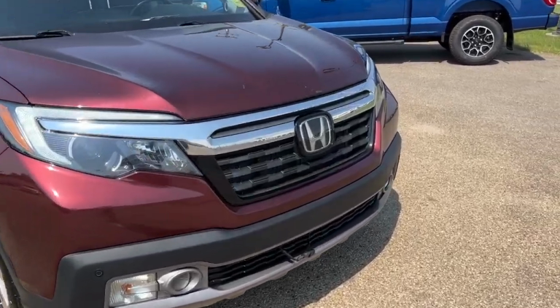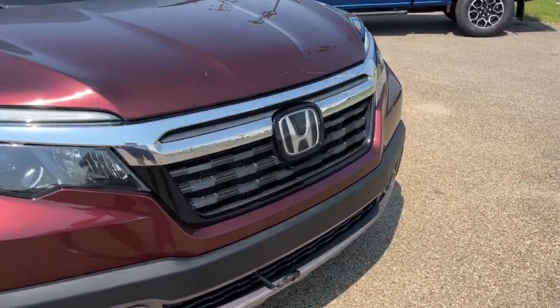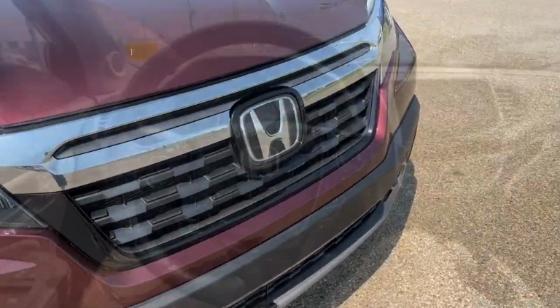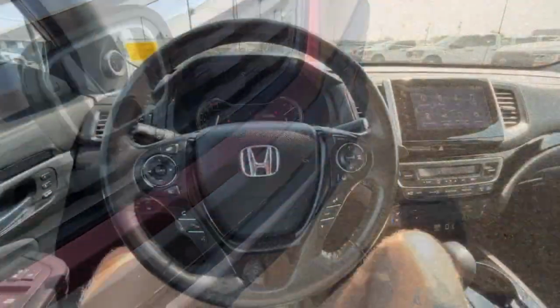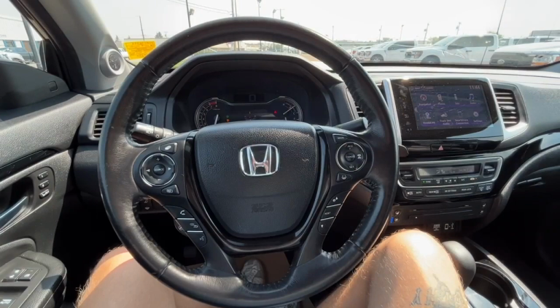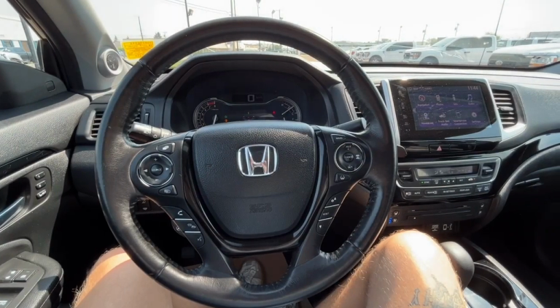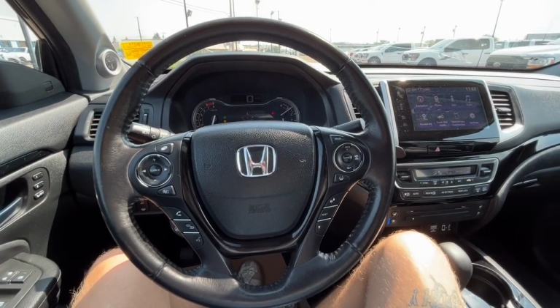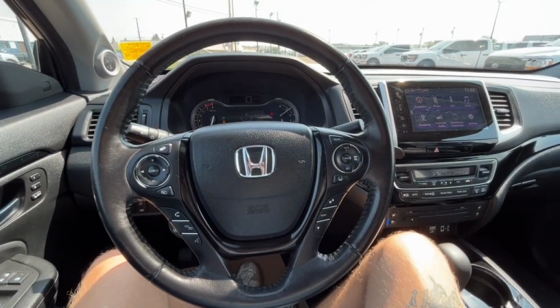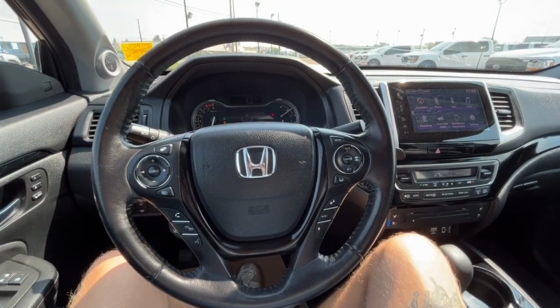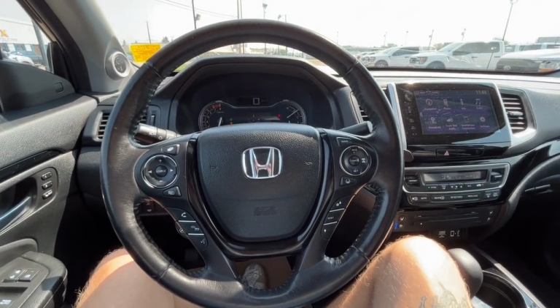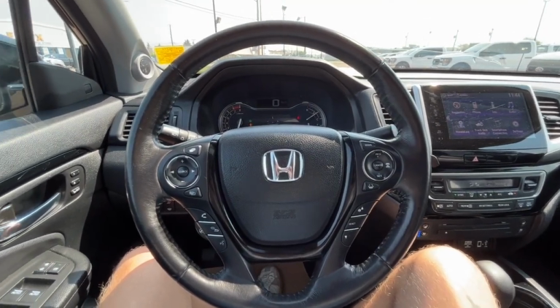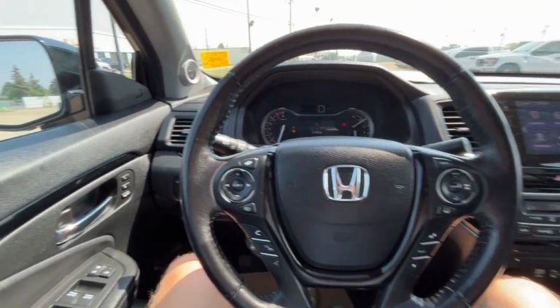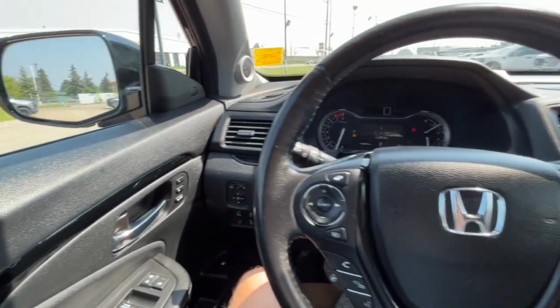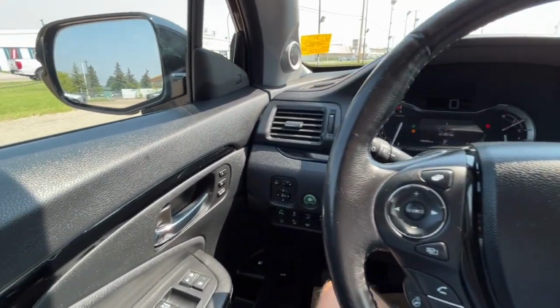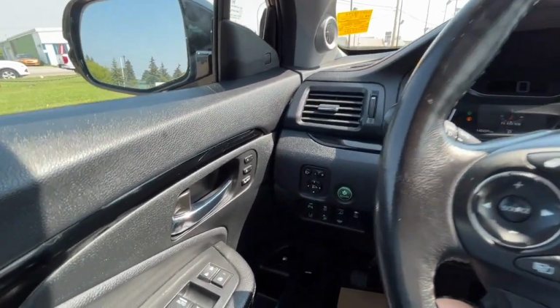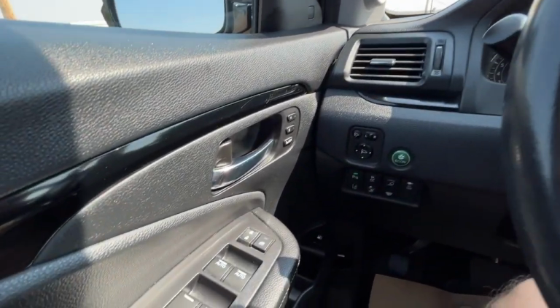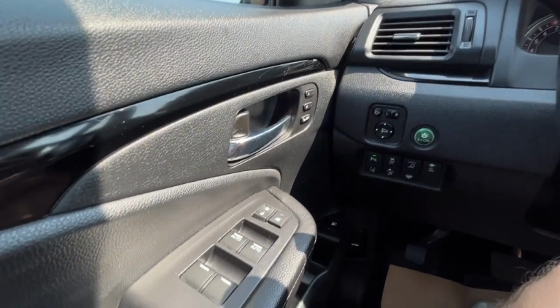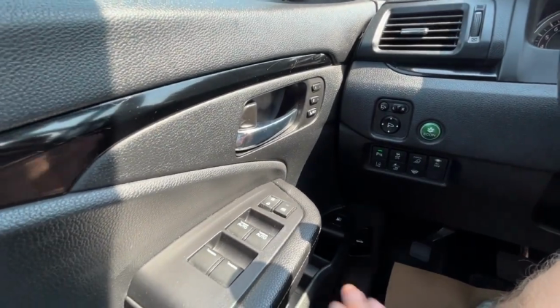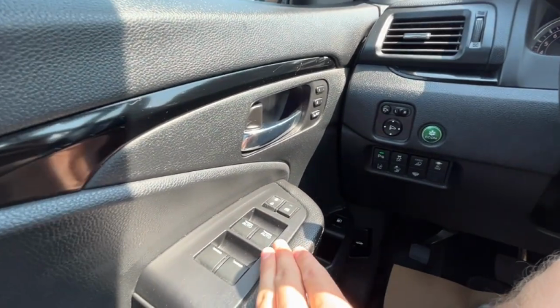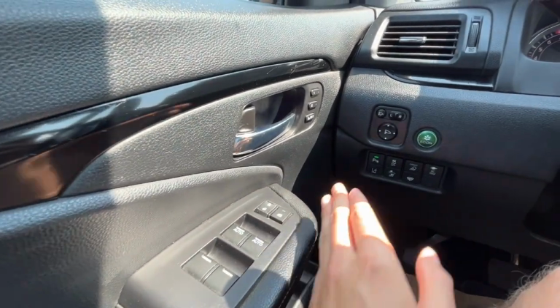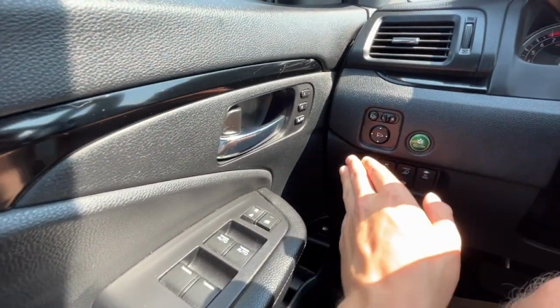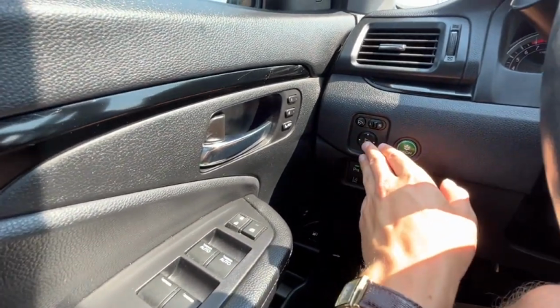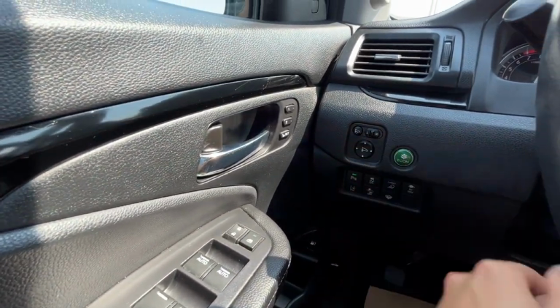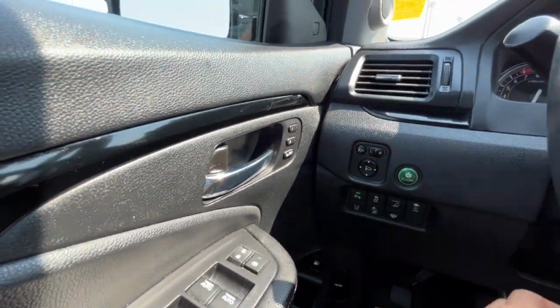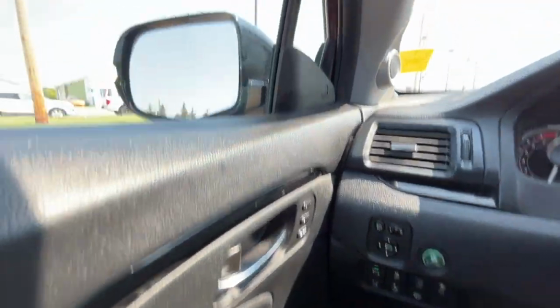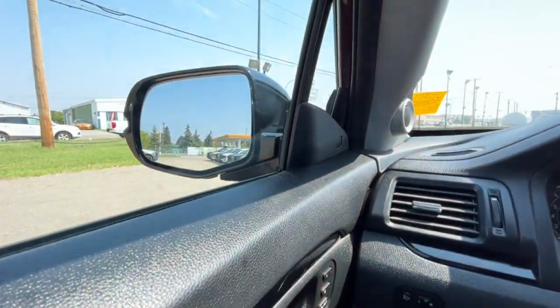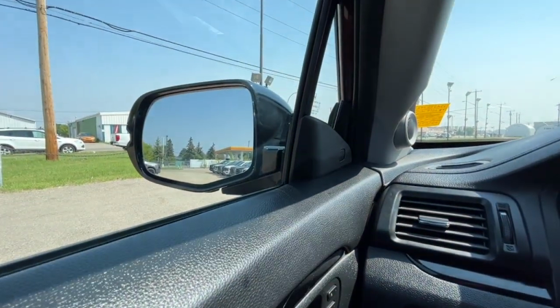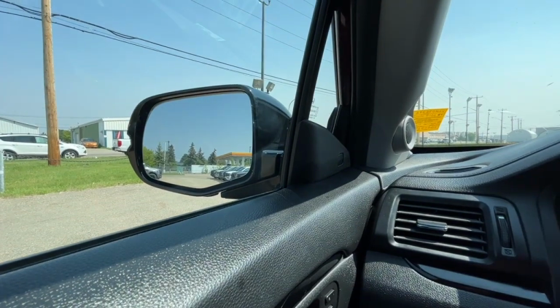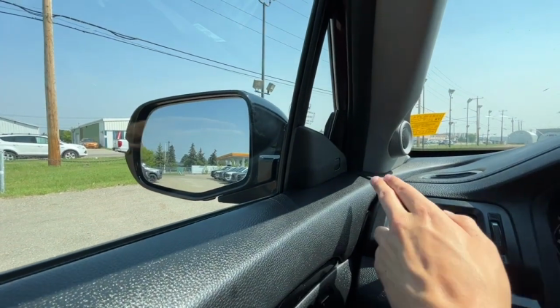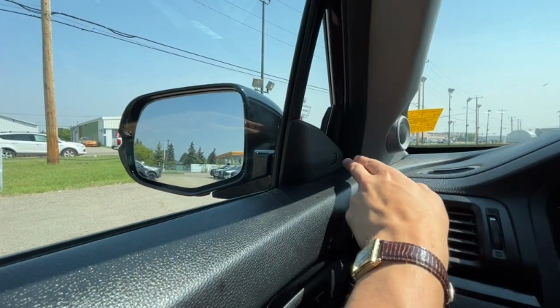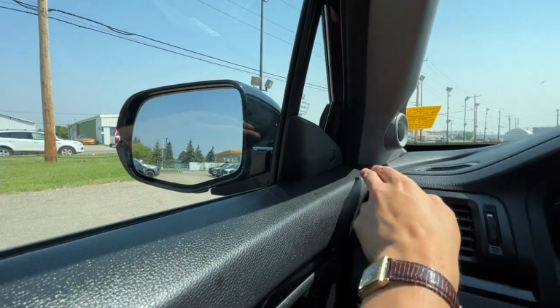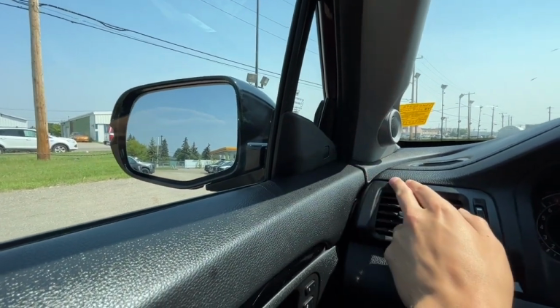Alright, let's take a look inside. Now sitting inside the Ridgeline I'll run through some of the features that this vehicle has. On the left-hand side we have our power windows and our heated power adjustable mirrors, and the mirrors do have the blind spot indicating system.